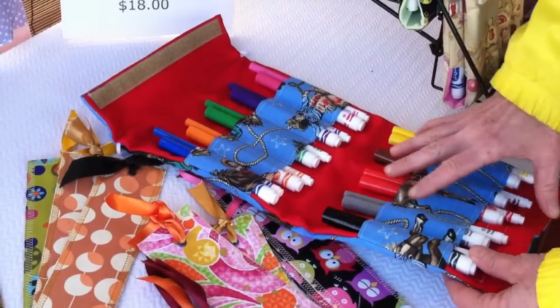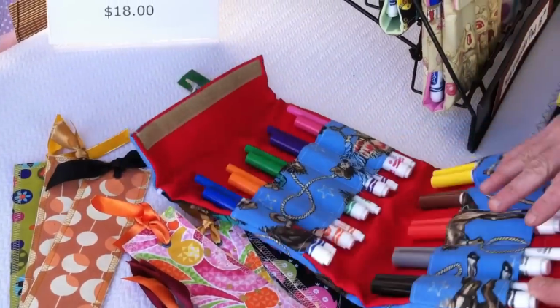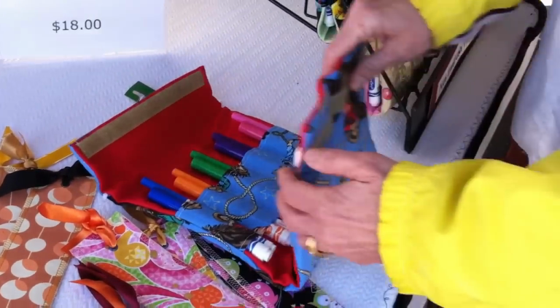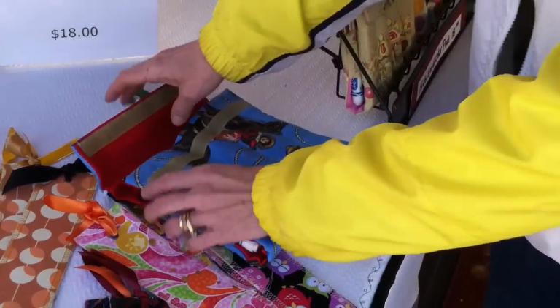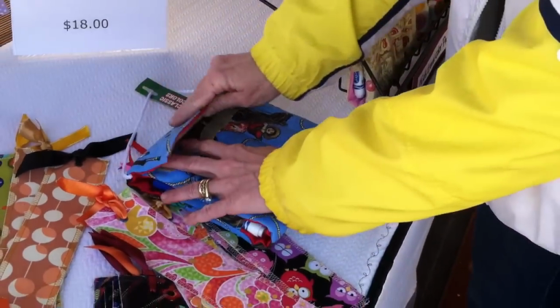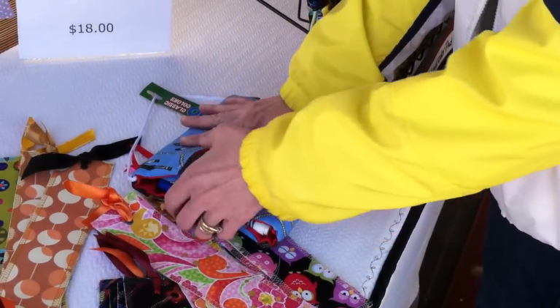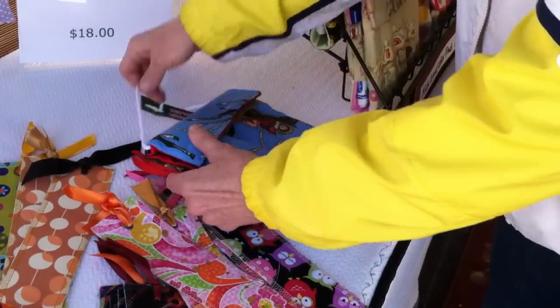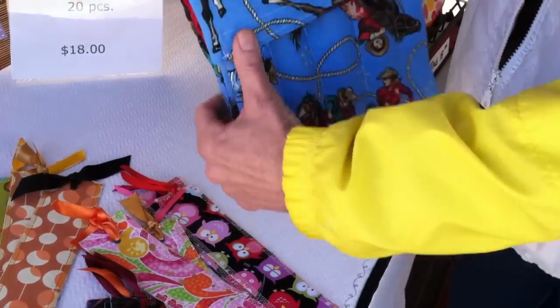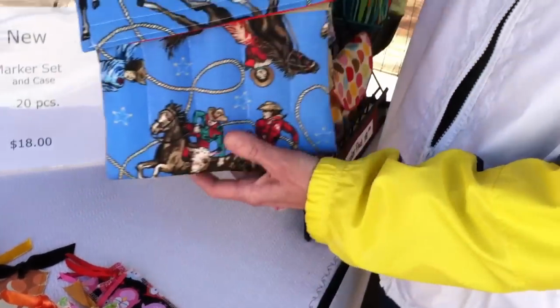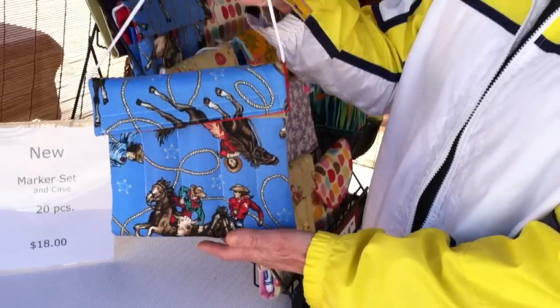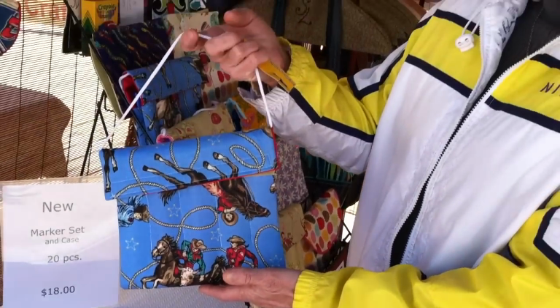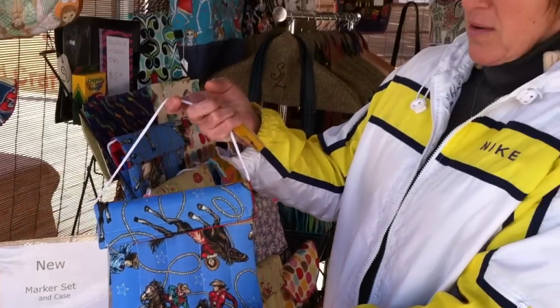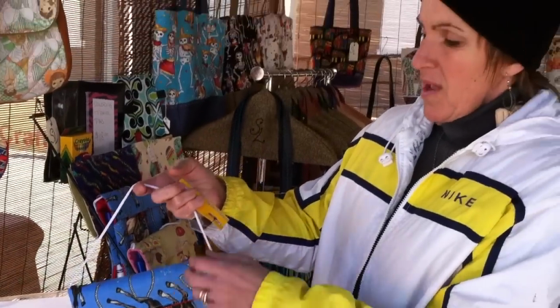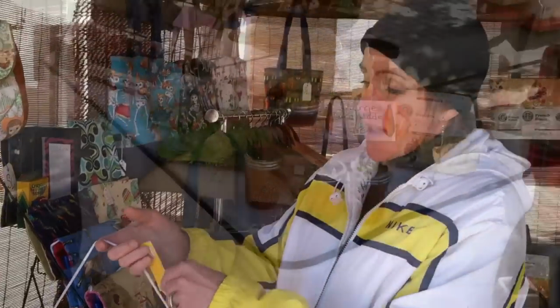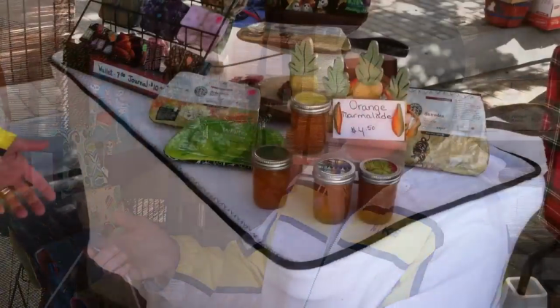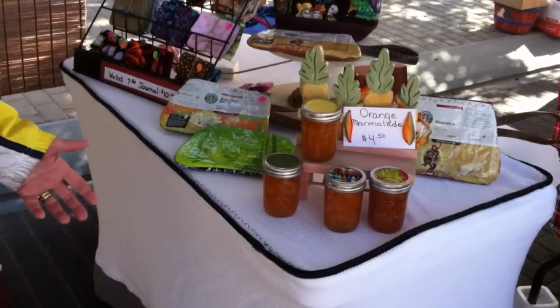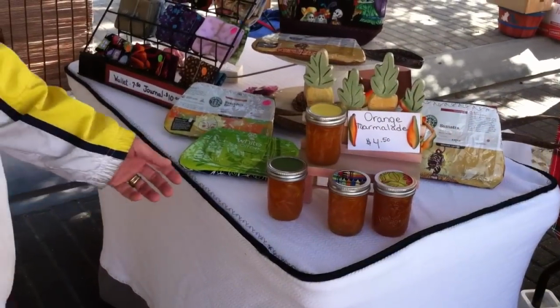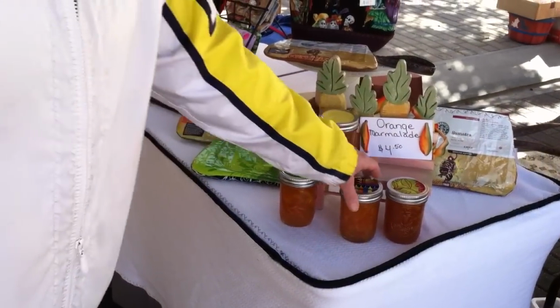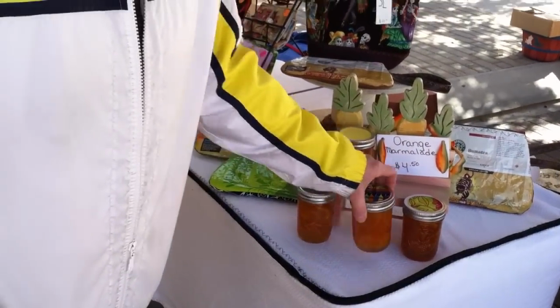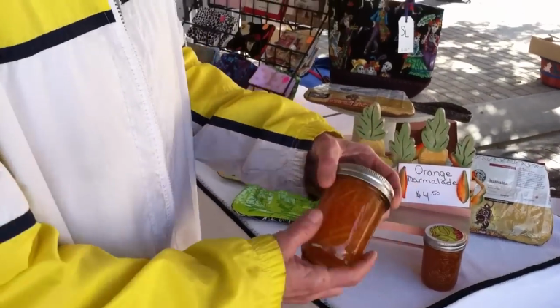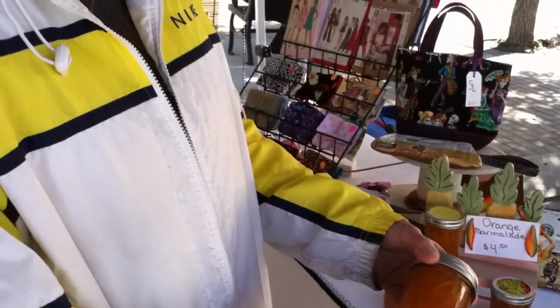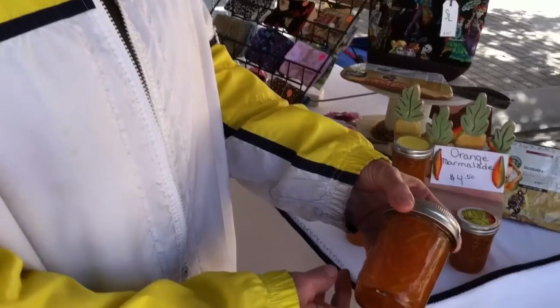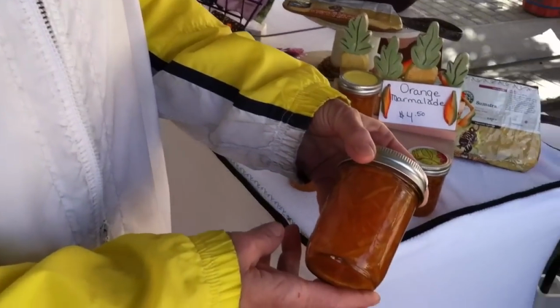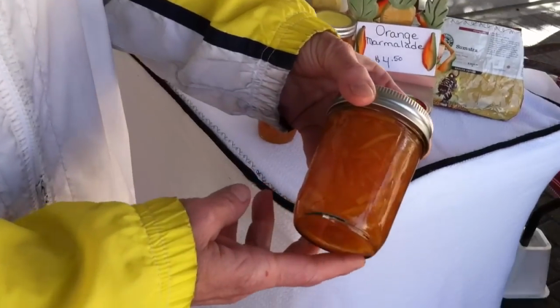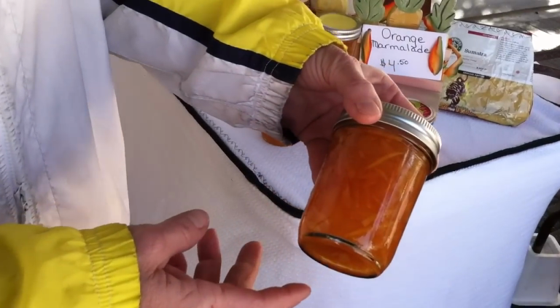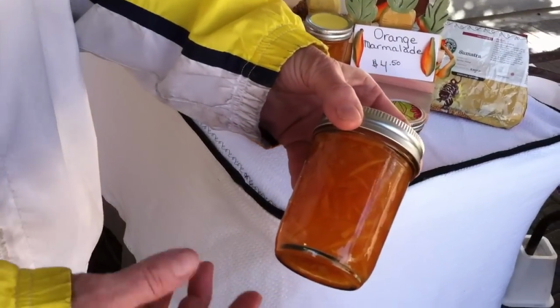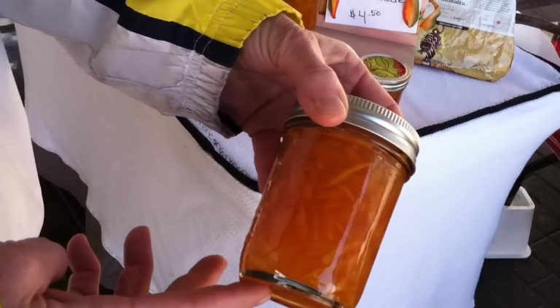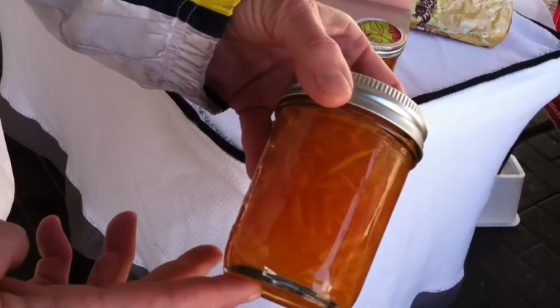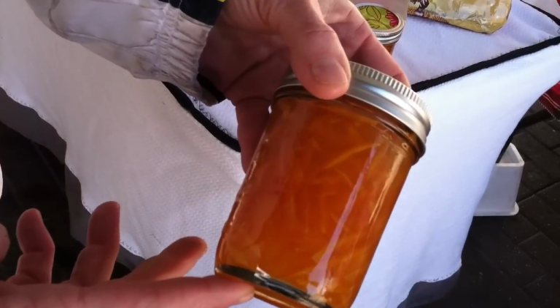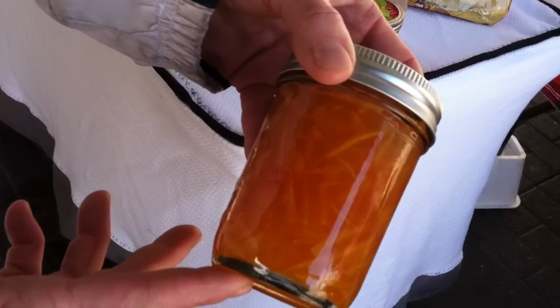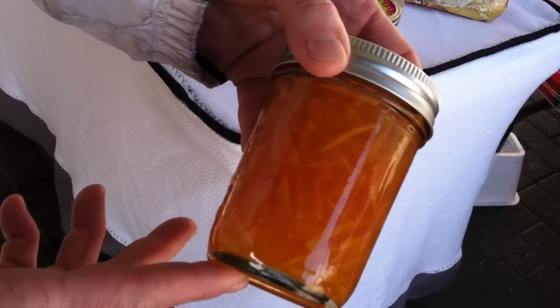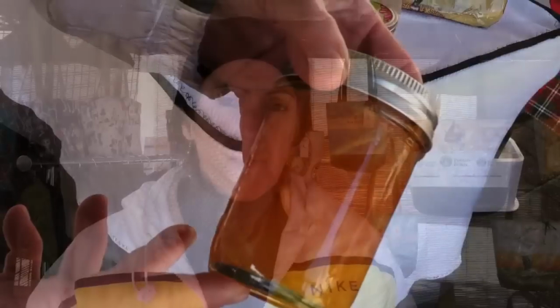Woods also creates an assortment of products for kids that were inspired by her own children, and even whips up some amazing orange marmalade from recipes she learned while growing up in Virginia. Today, Woods recognizes that the downtown artist market is a wonderful place to sell your goods and connect with the public.